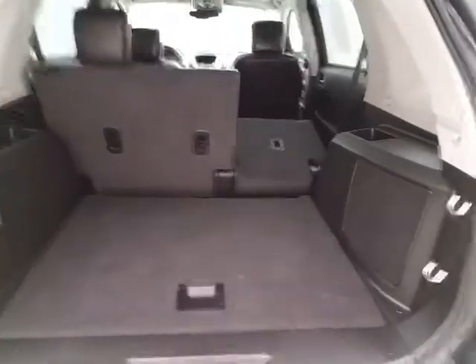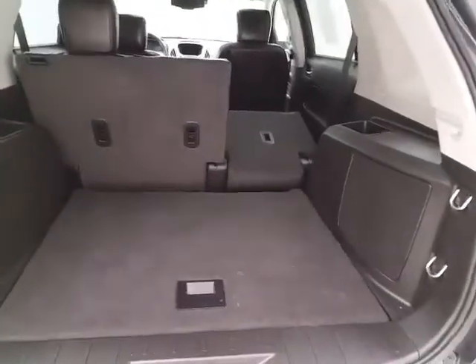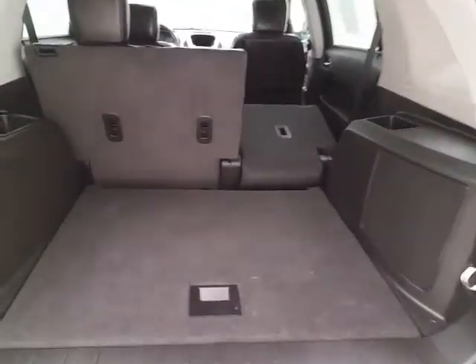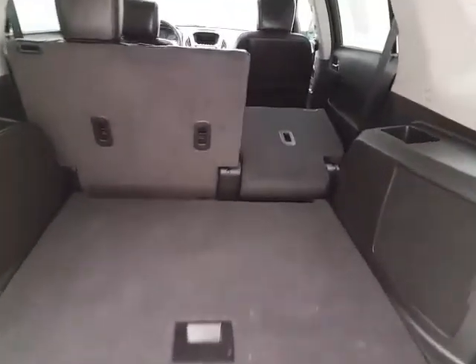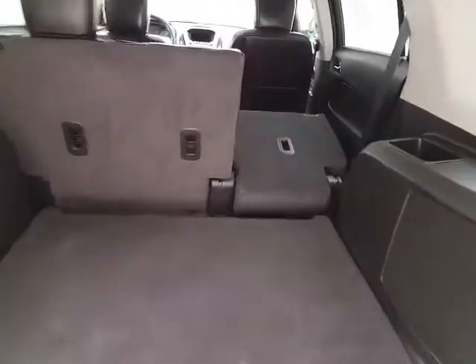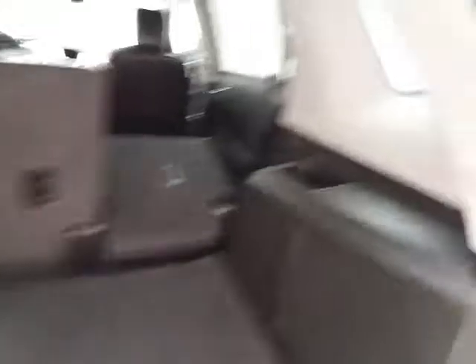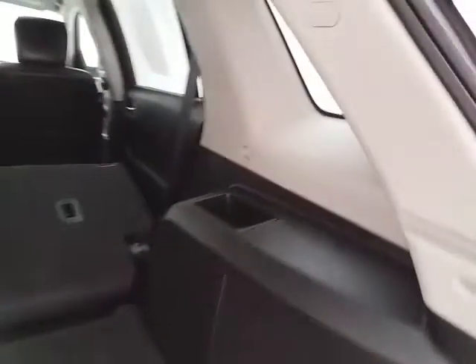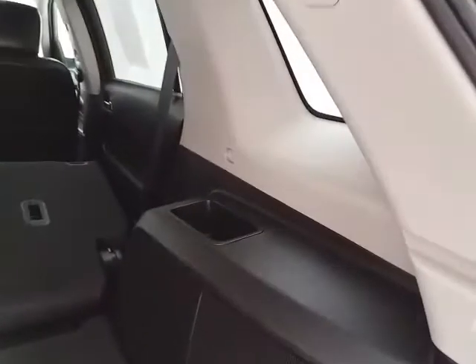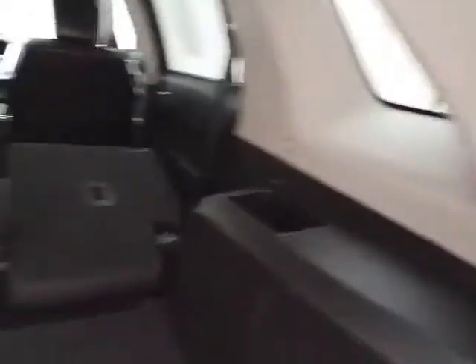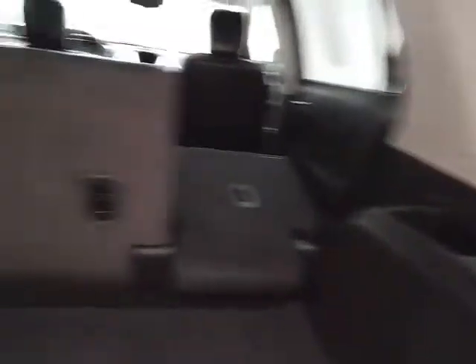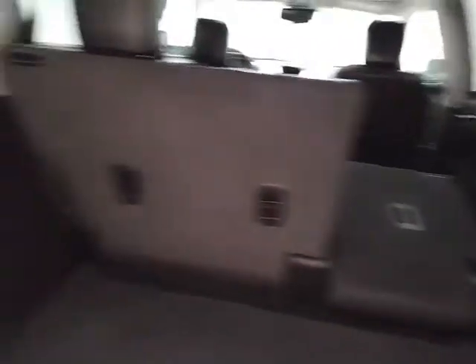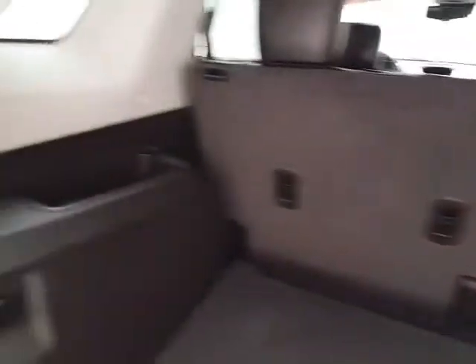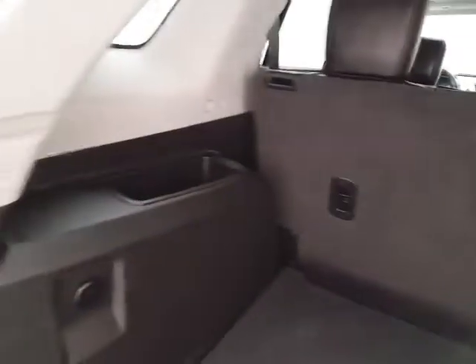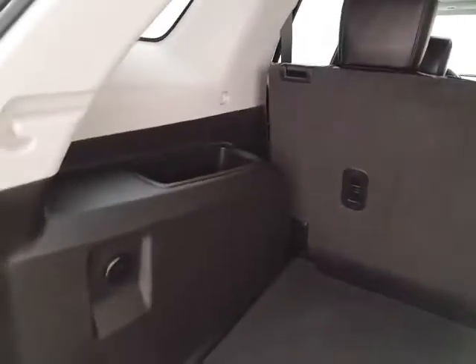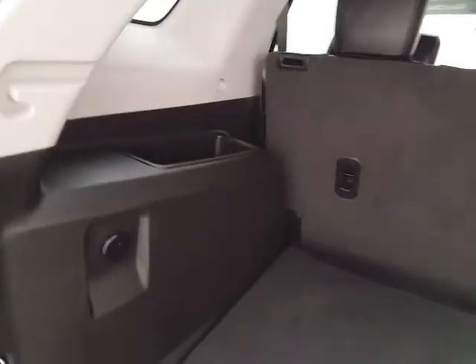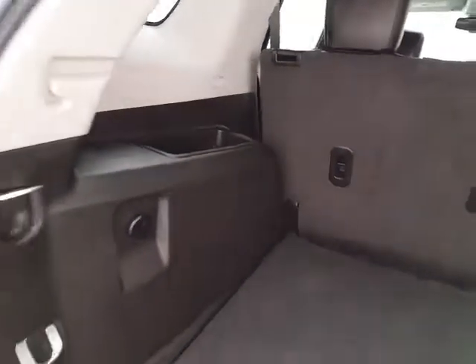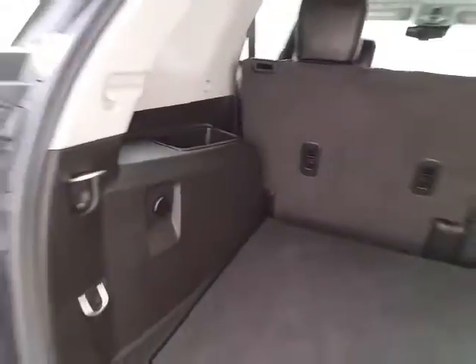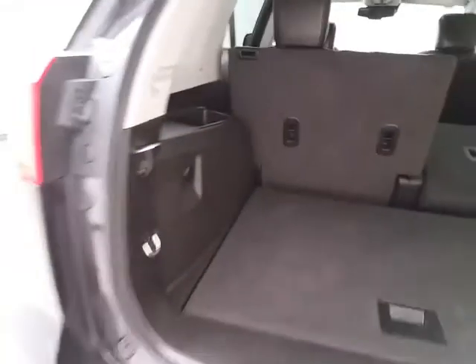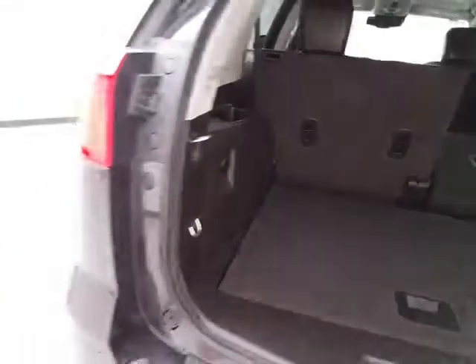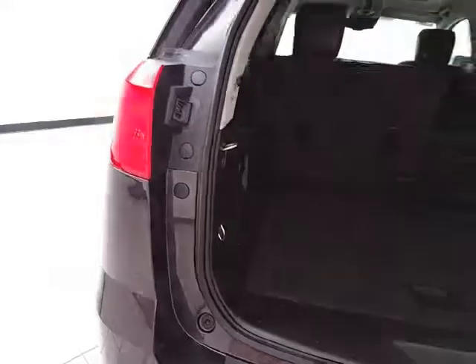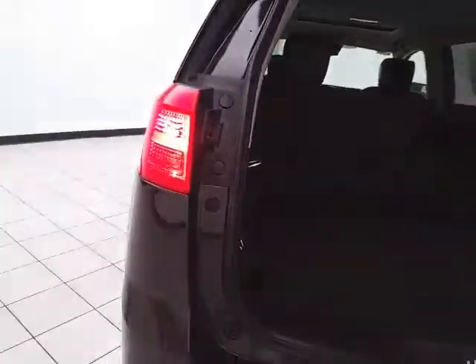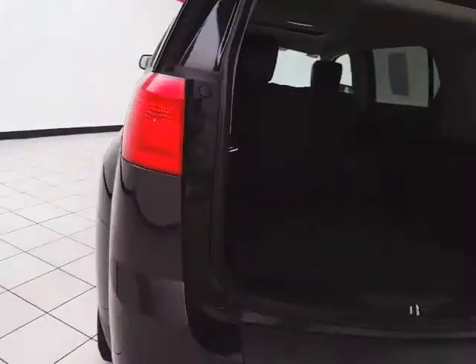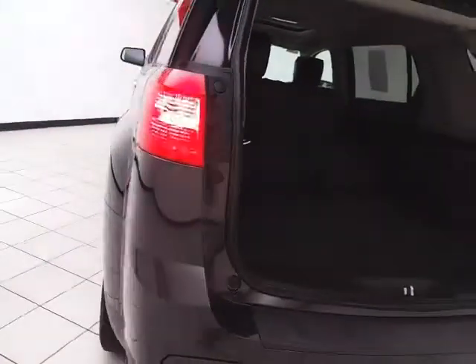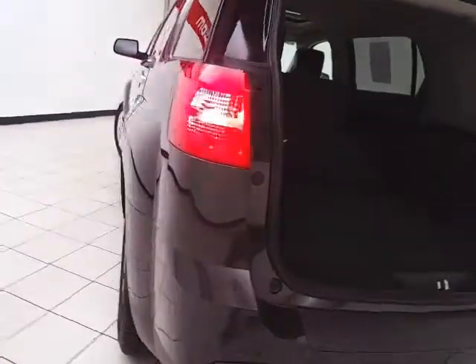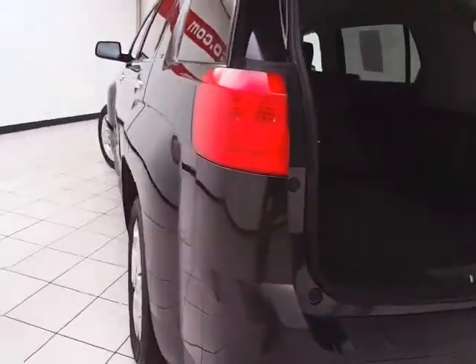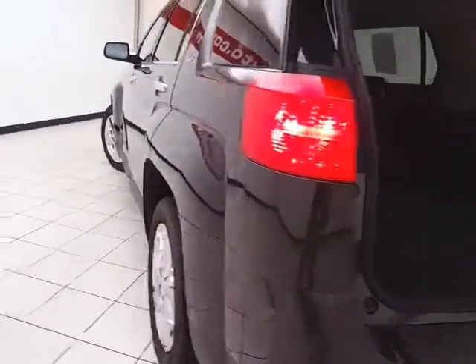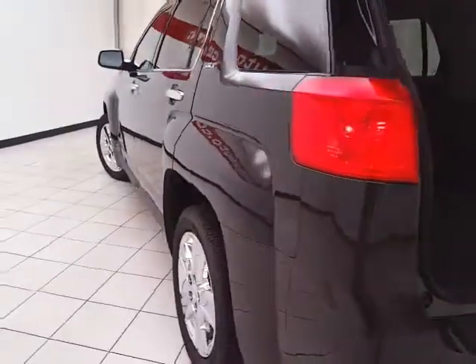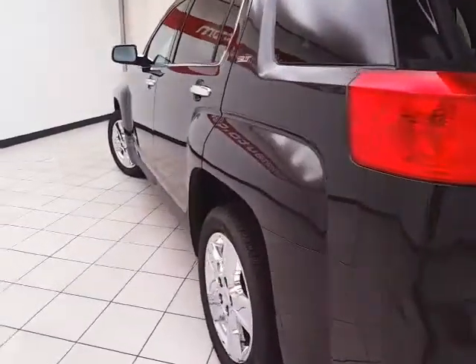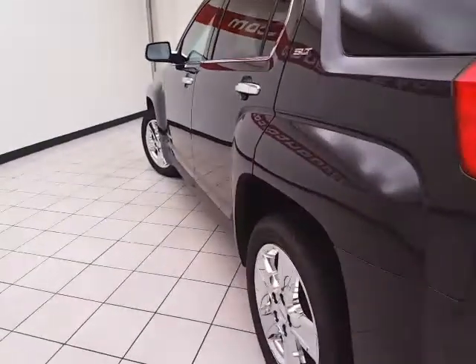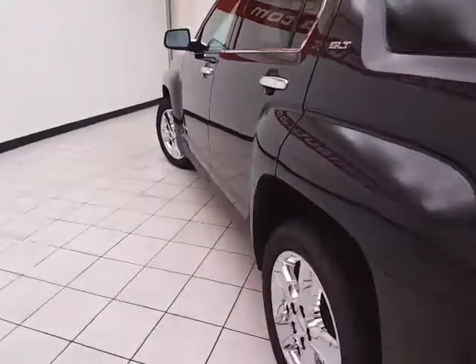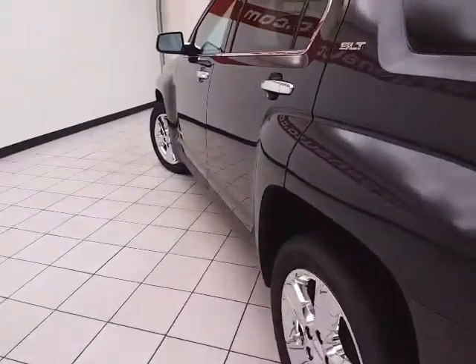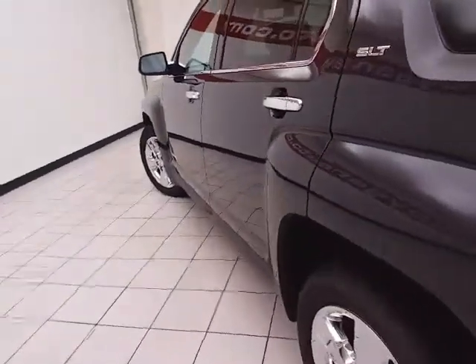Lots of cargo space in the rear, with additional storage cubbies on both sides, as well as a power outlet. And not only low miles, but very clean — no dents or dings in the body.